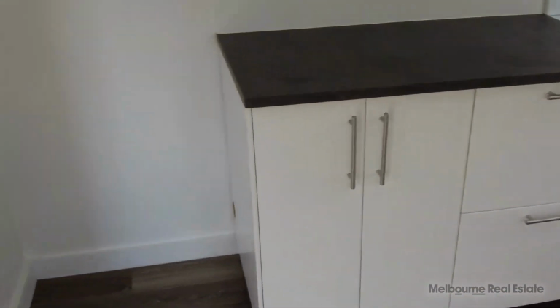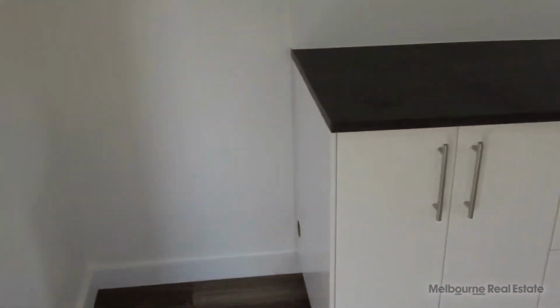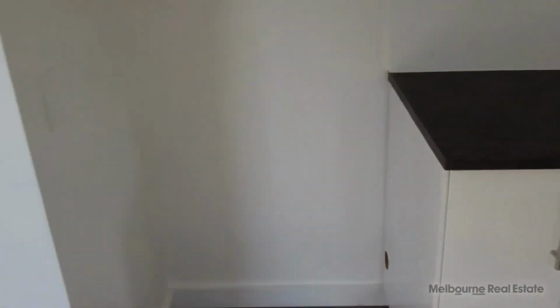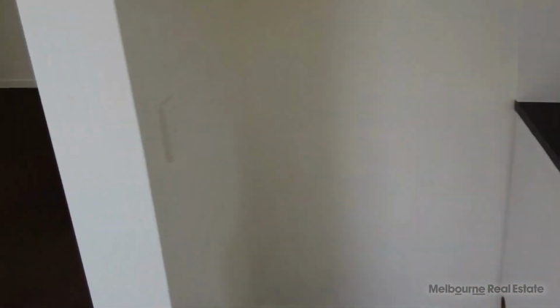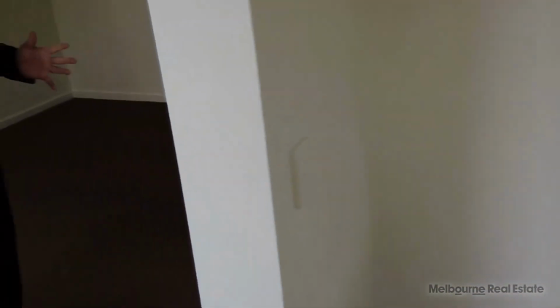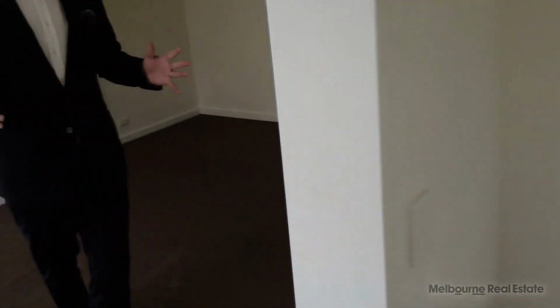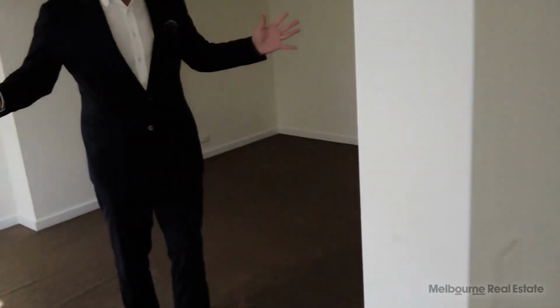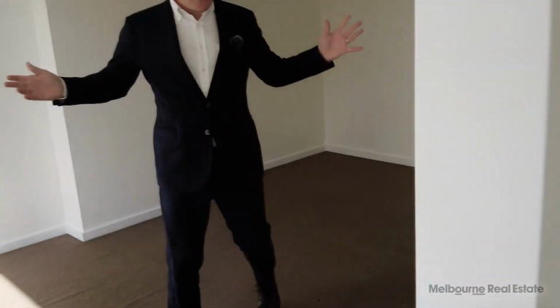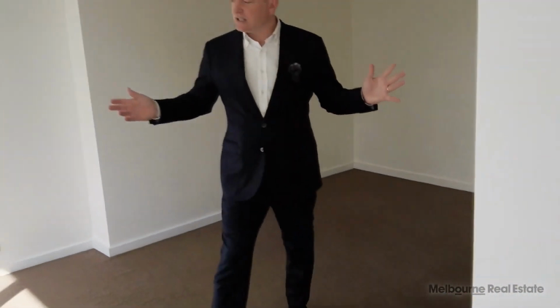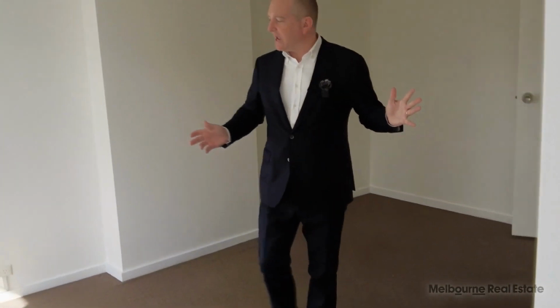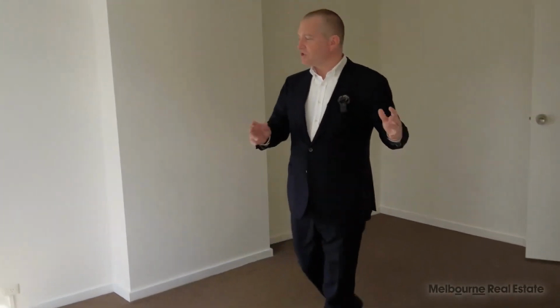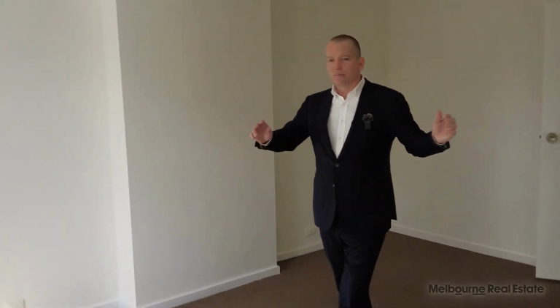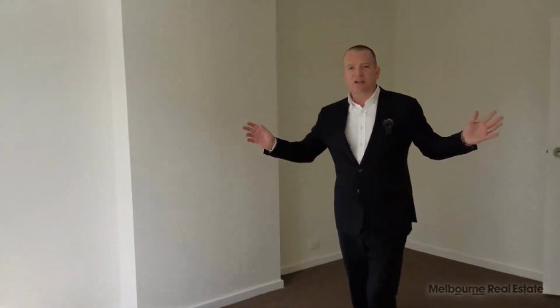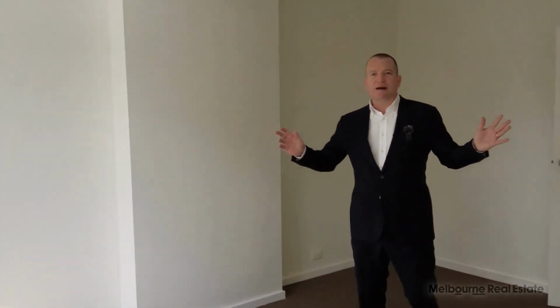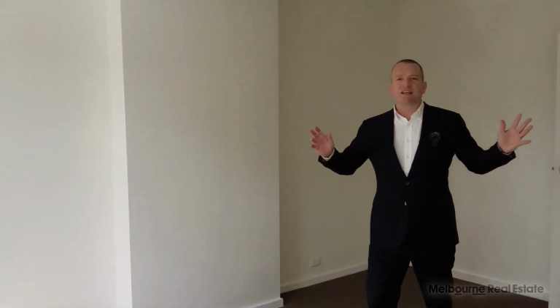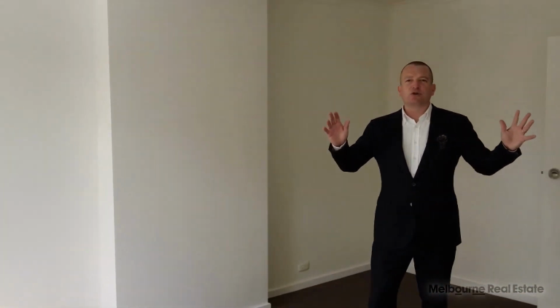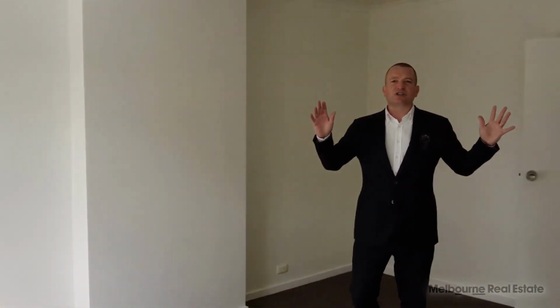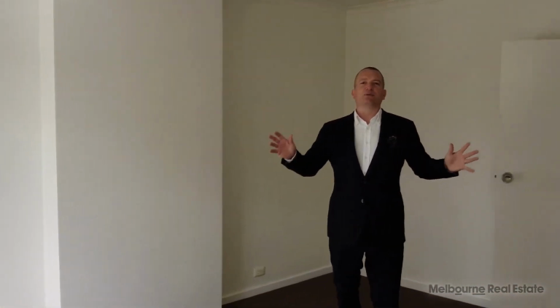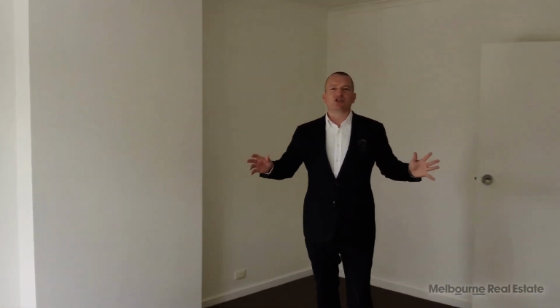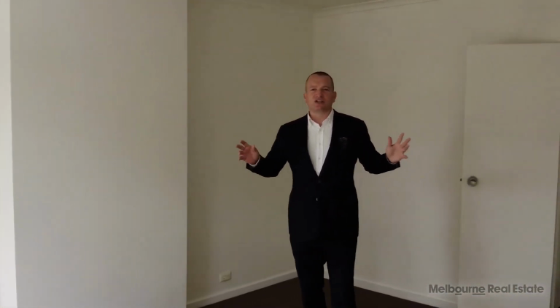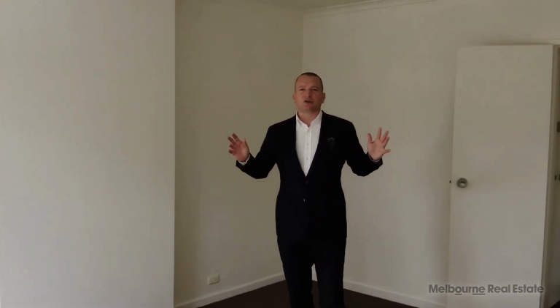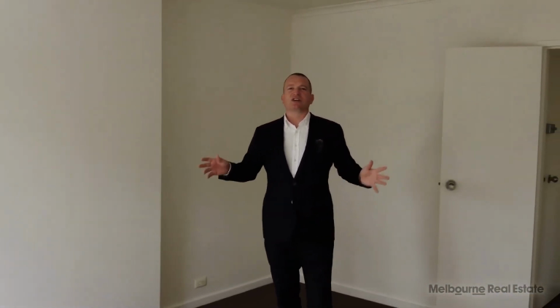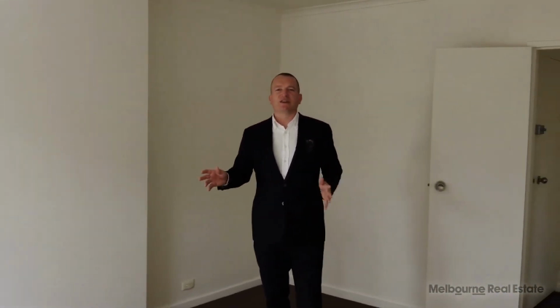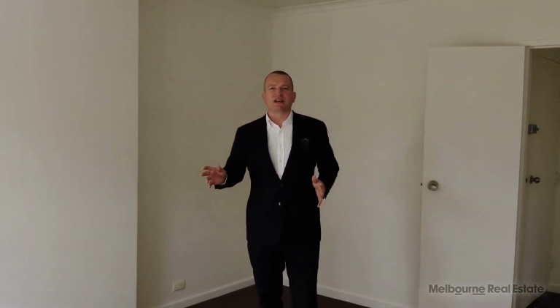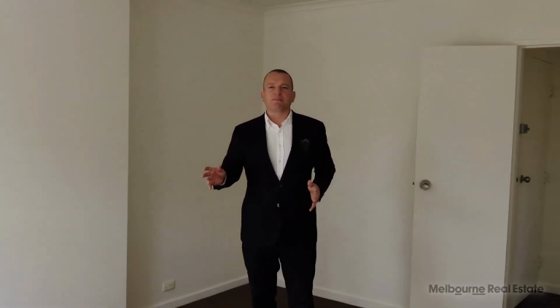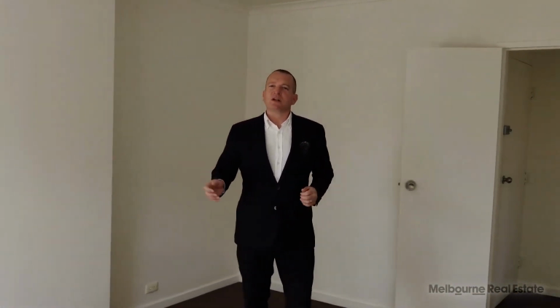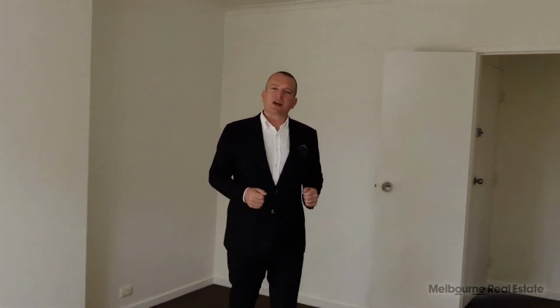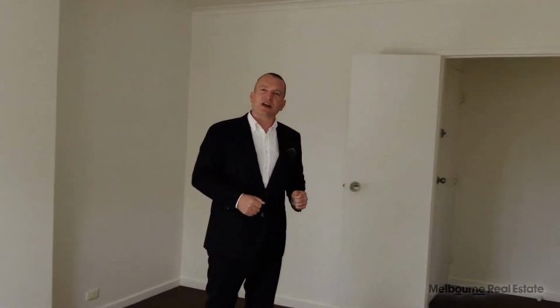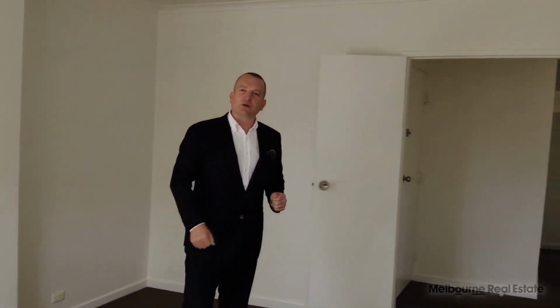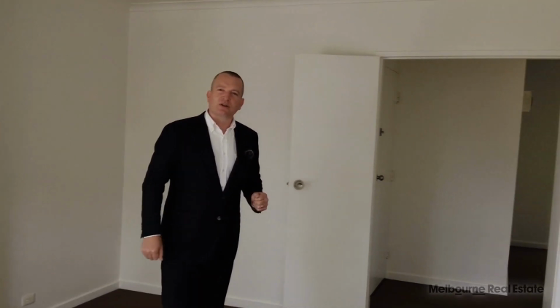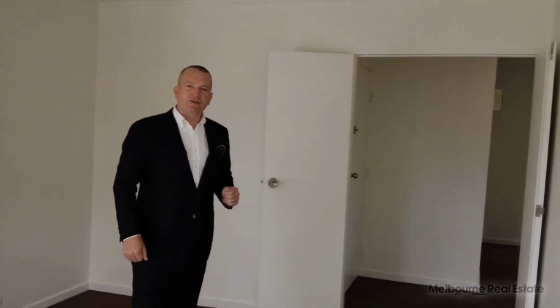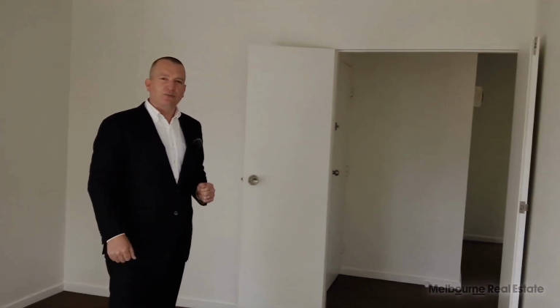Now if we talk about living space, here's the lounge — plenty of space here for your table and chairs and your TV set up. Let's go now have a look at the bedrooms.